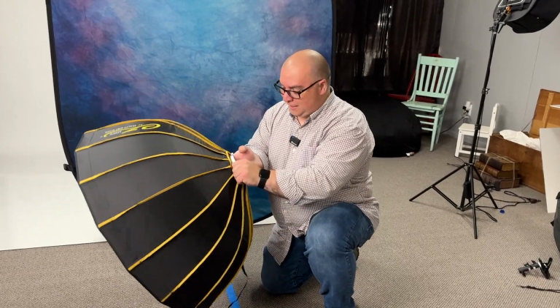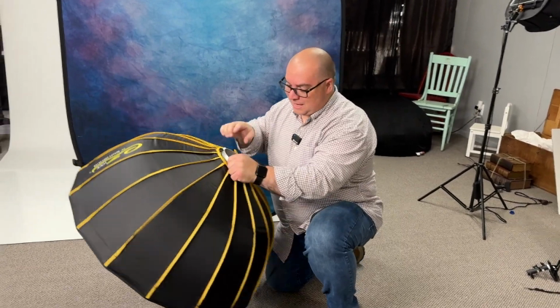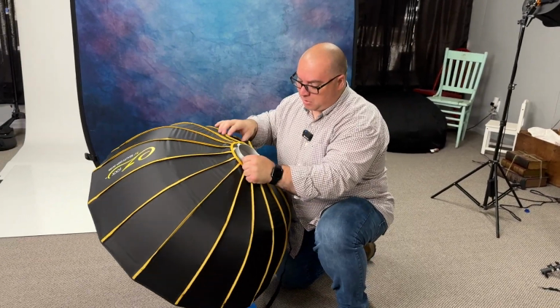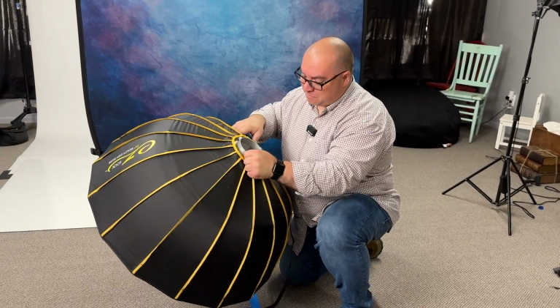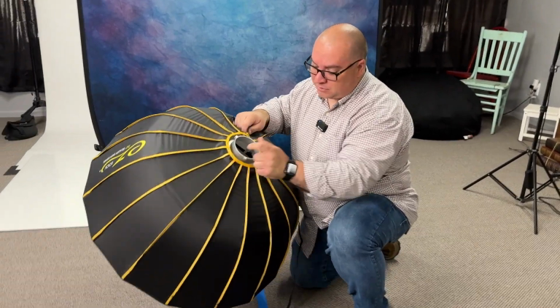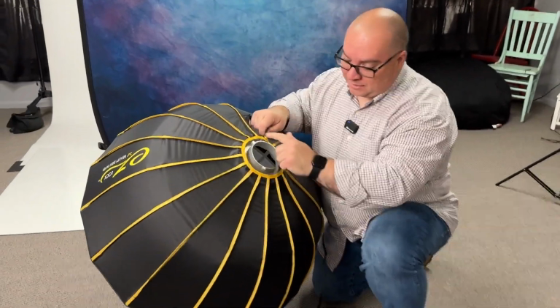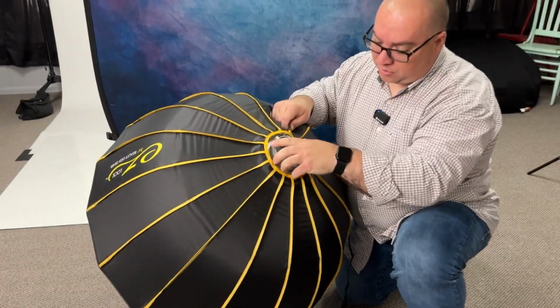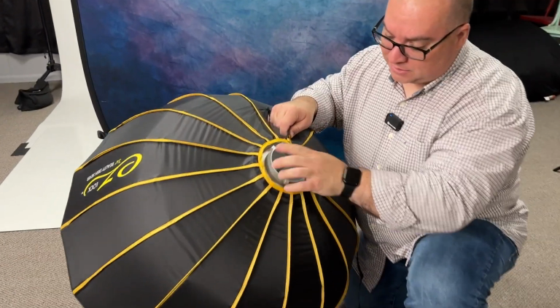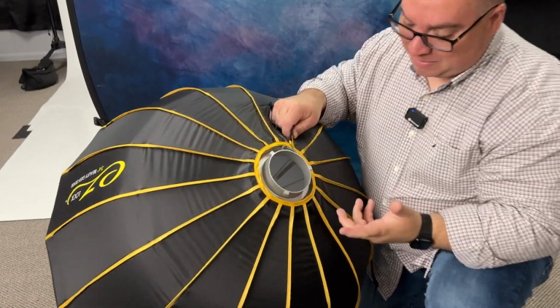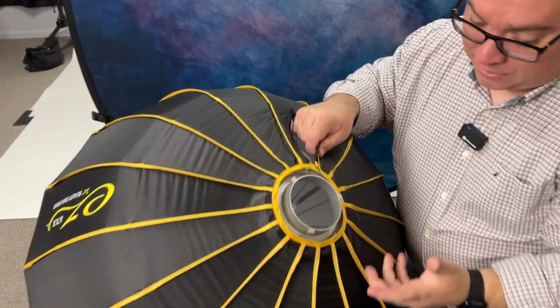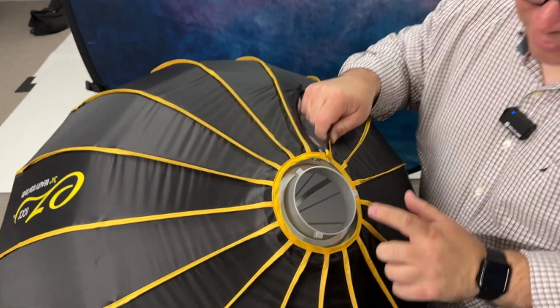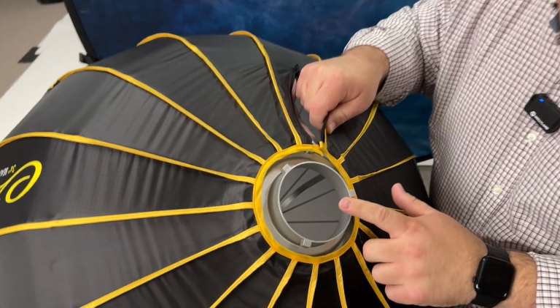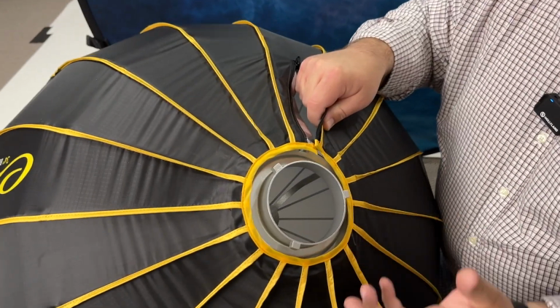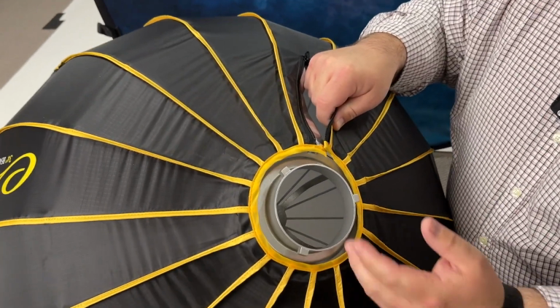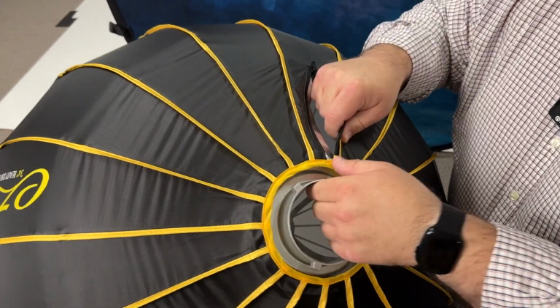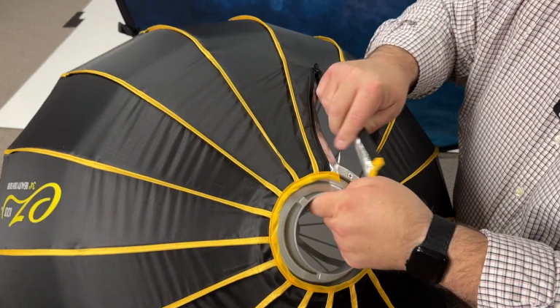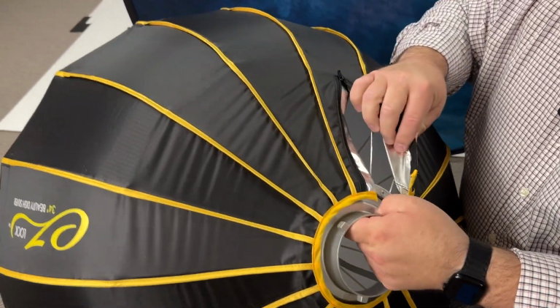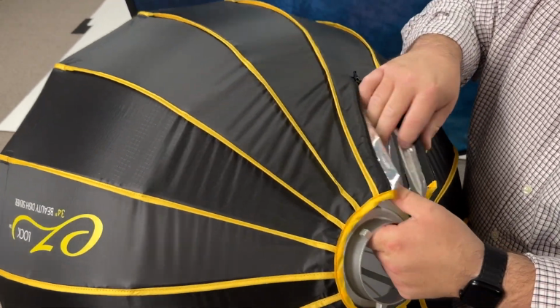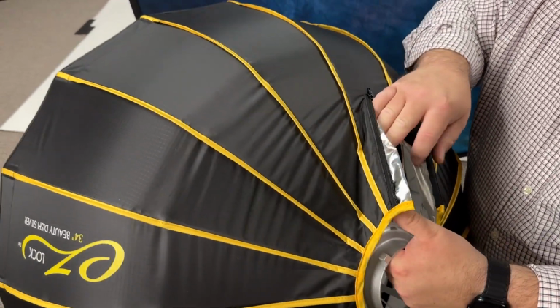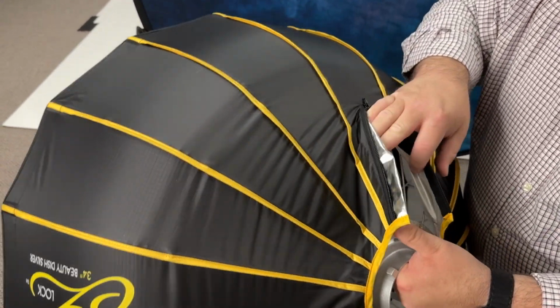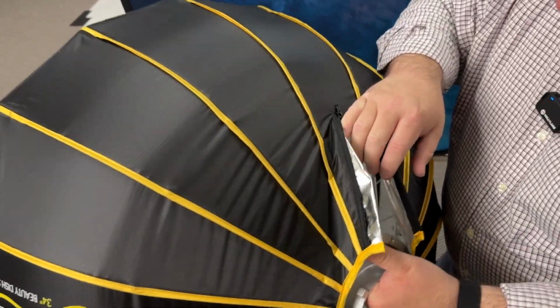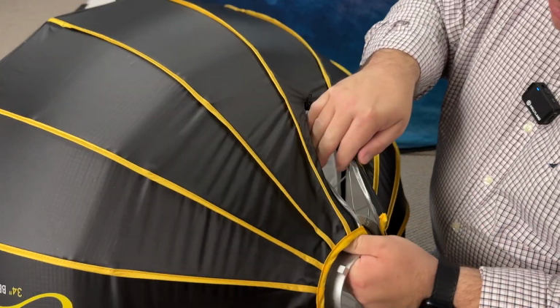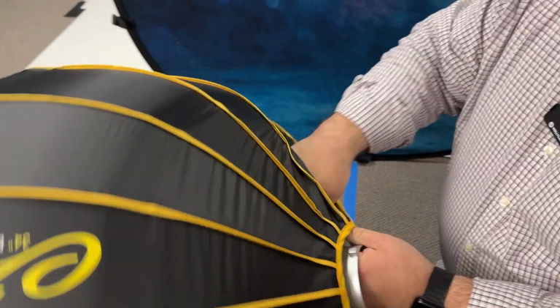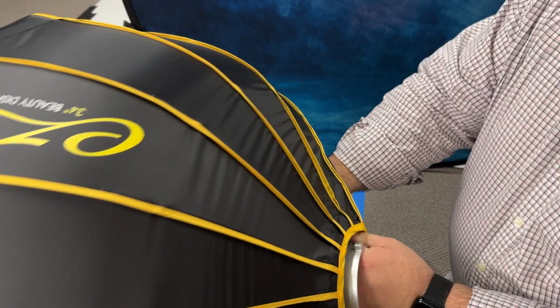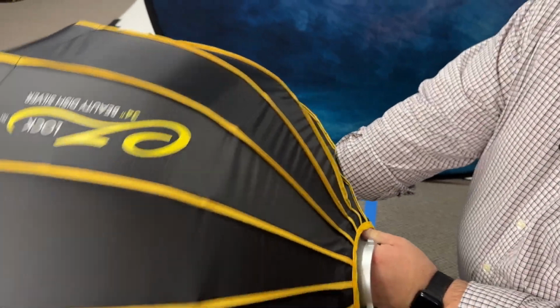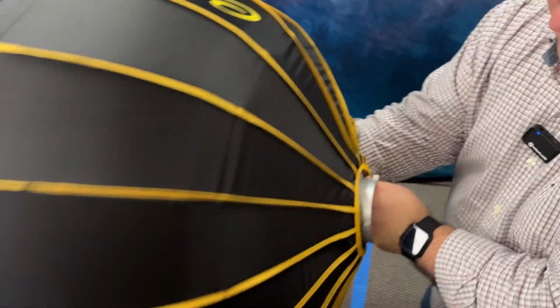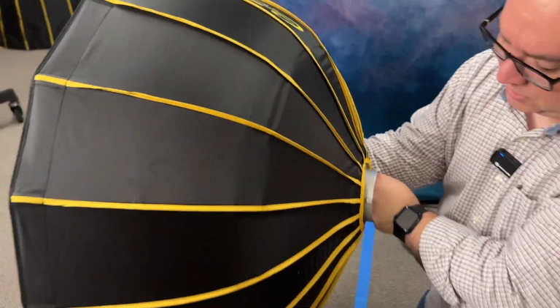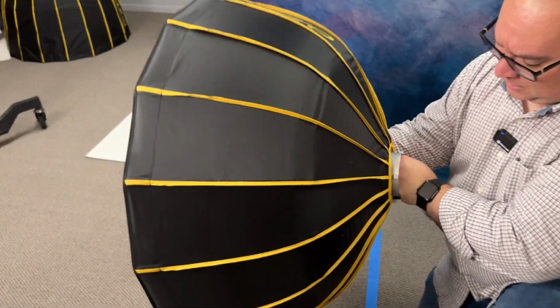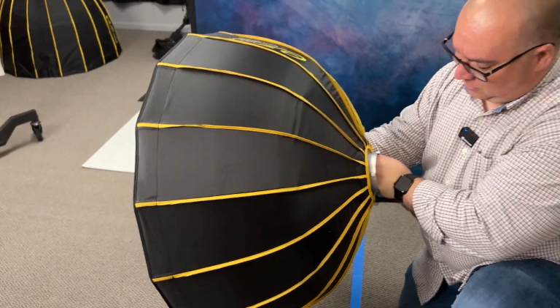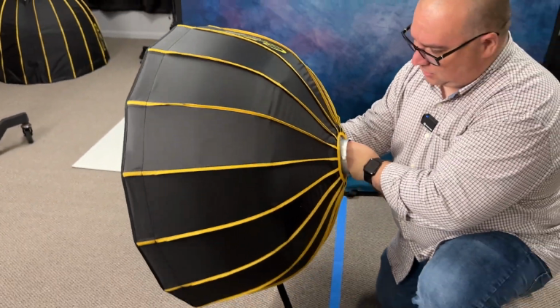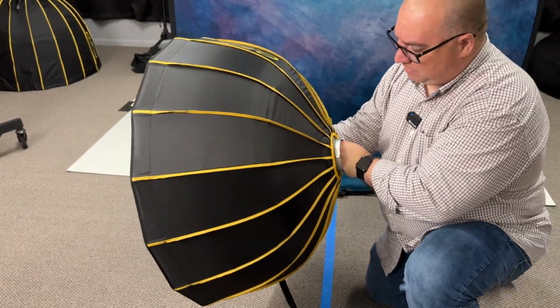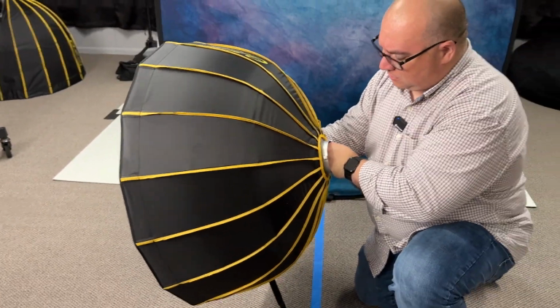It does have the Bowens mount on the speed ring, which I think is great so it fits on my lights just the way I need it to. It's also collapsible — if you reach inside you can actually pop it loose.